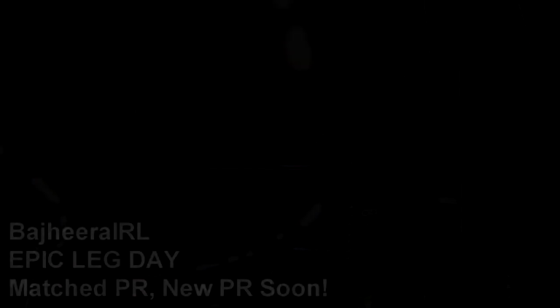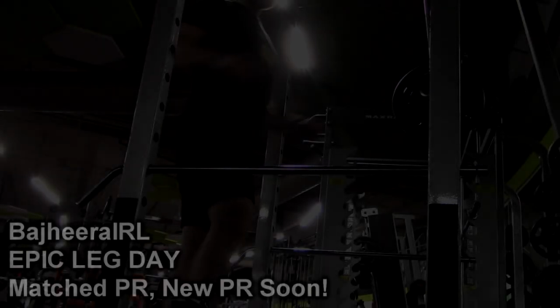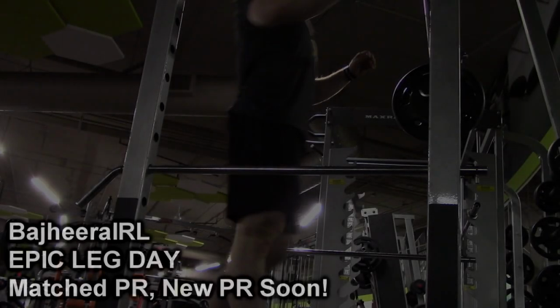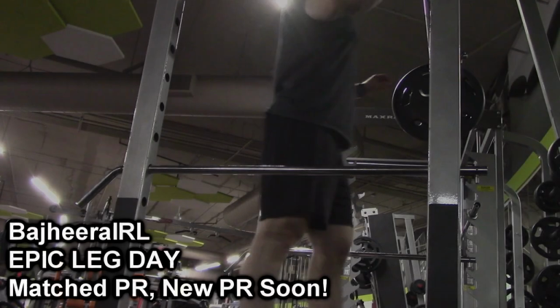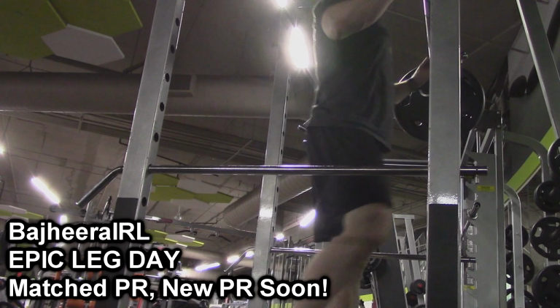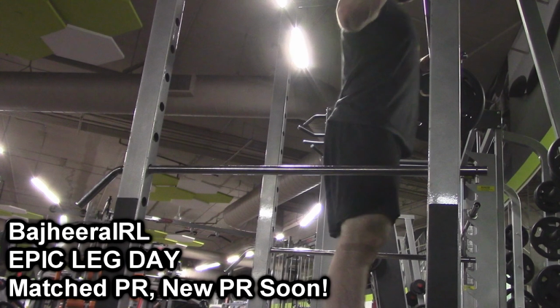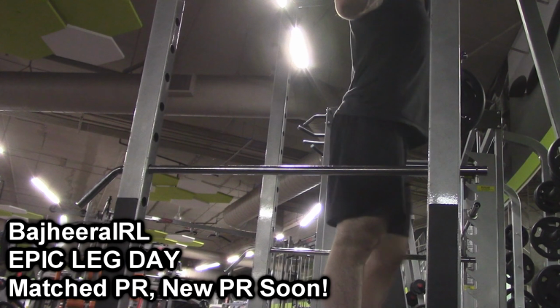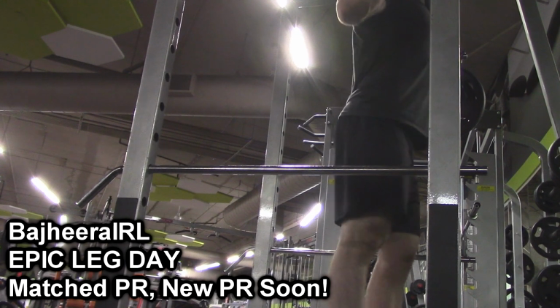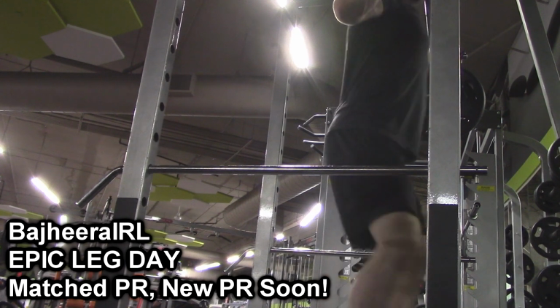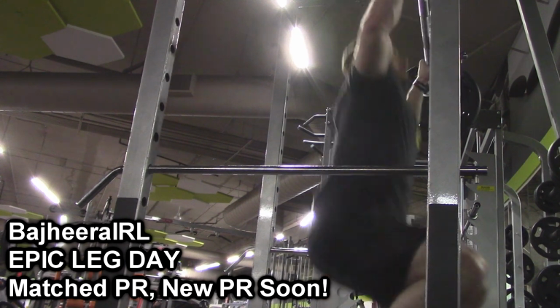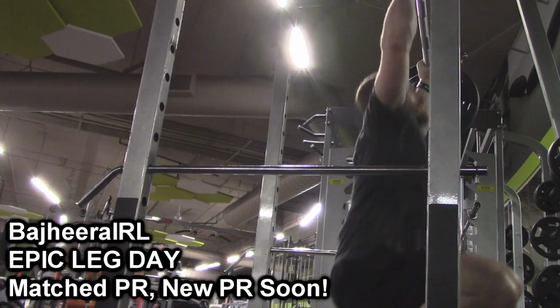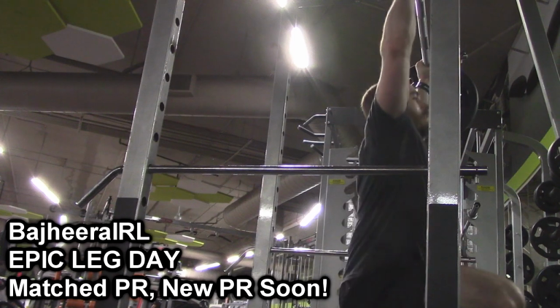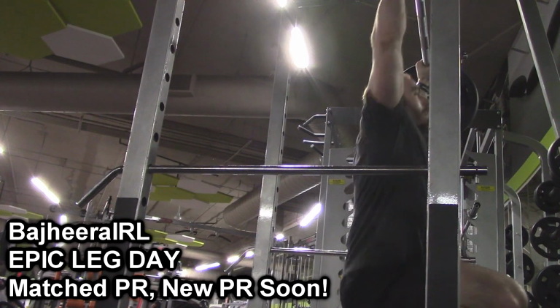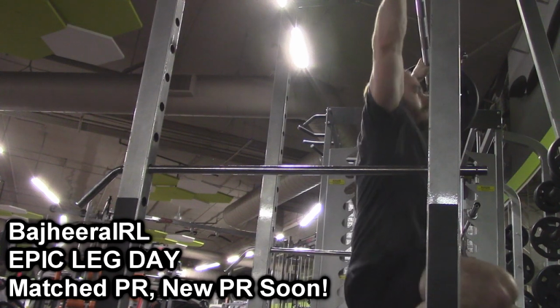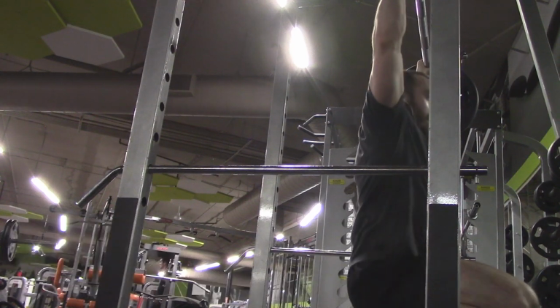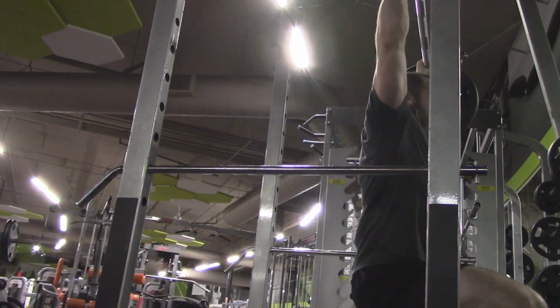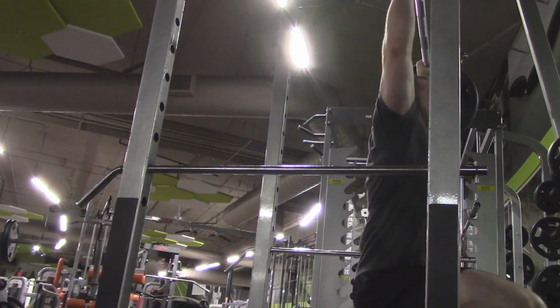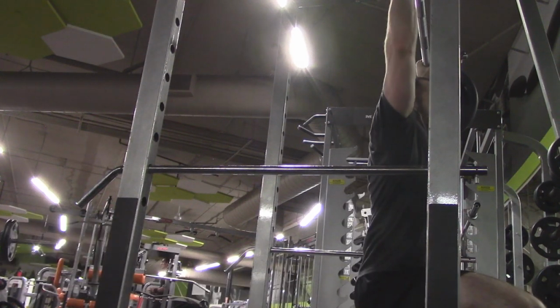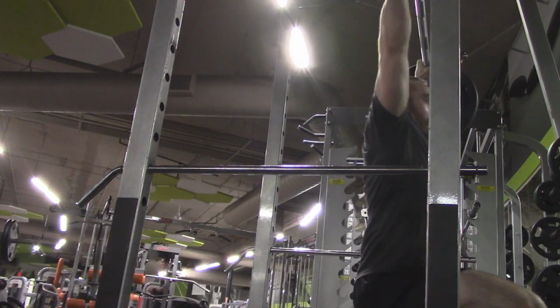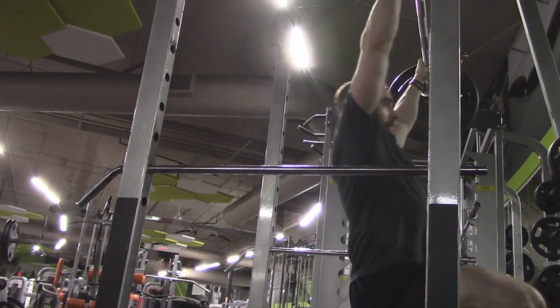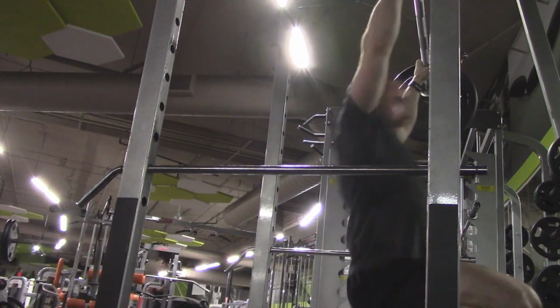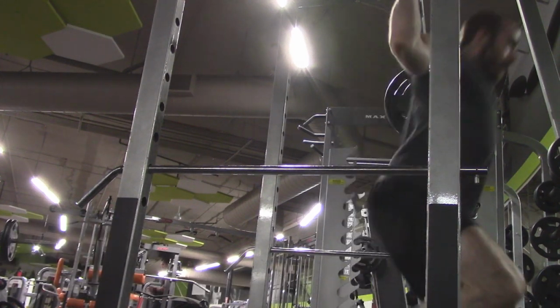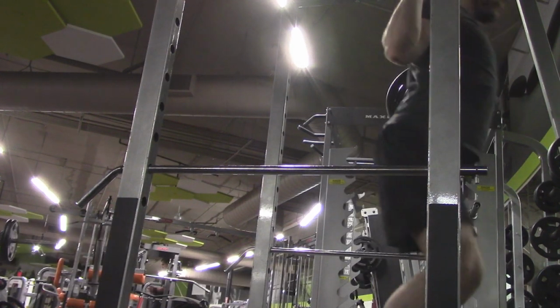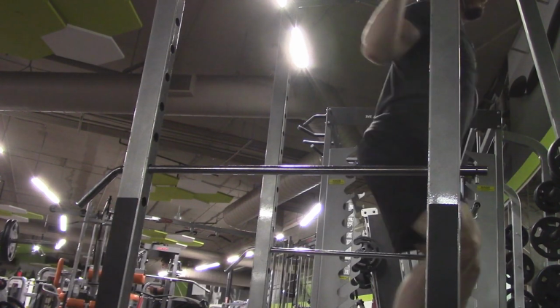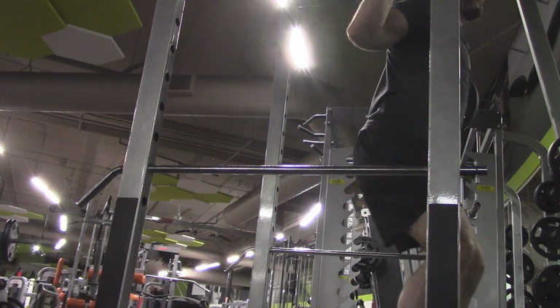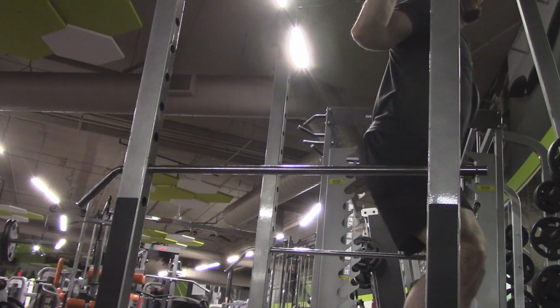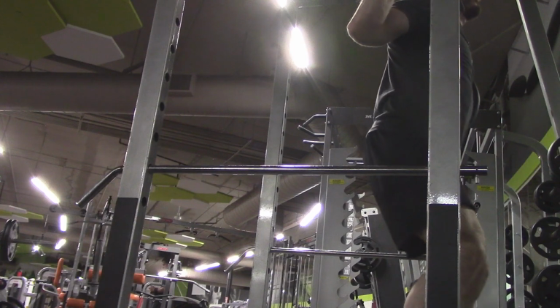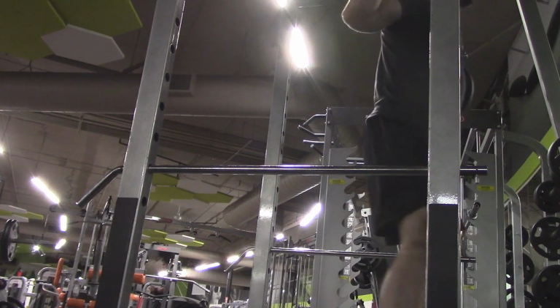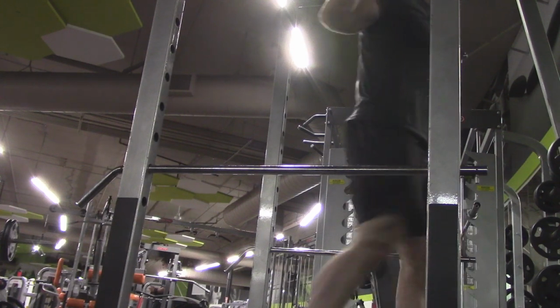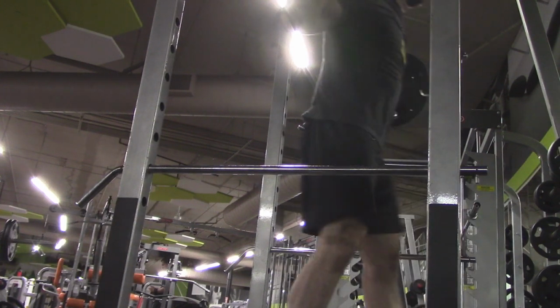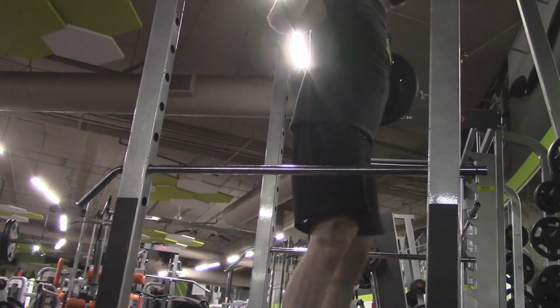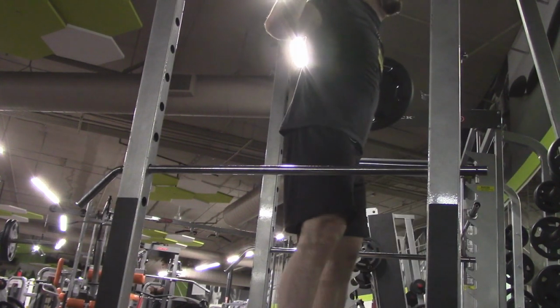Hey, what's up guys, Bajiri here. Going to be bringing you some of an awesome leg workout I had yesterday. Right here I'm just getting warmed up with 205, and somebody asked me in the comments how do I normally get warmed up?